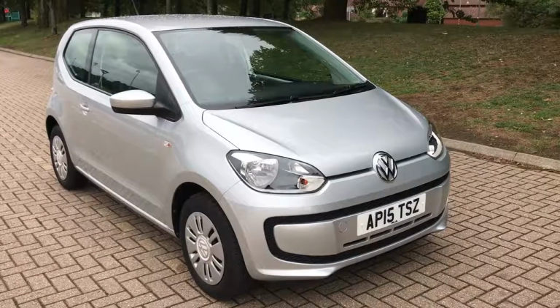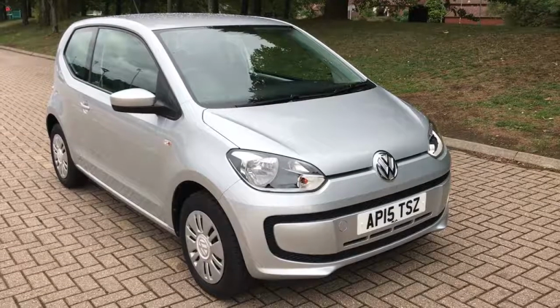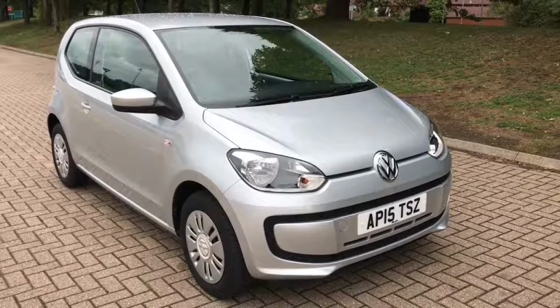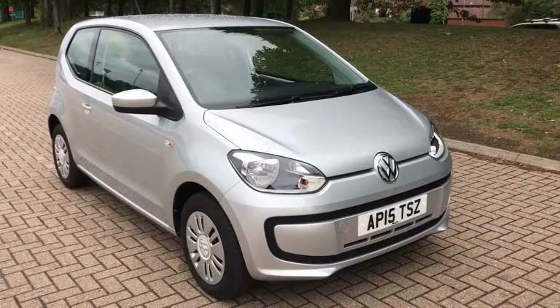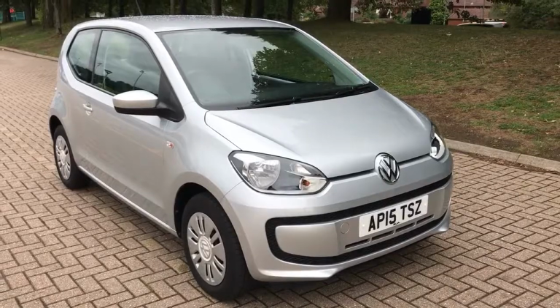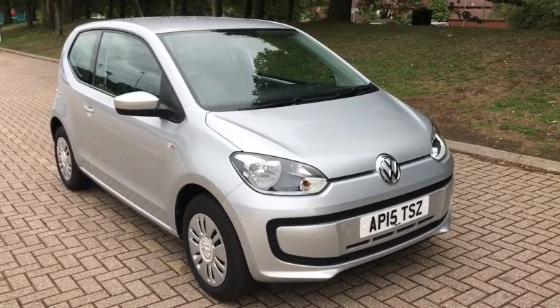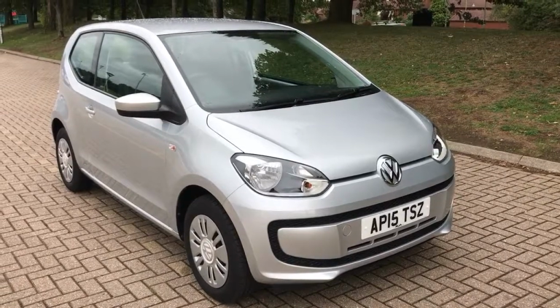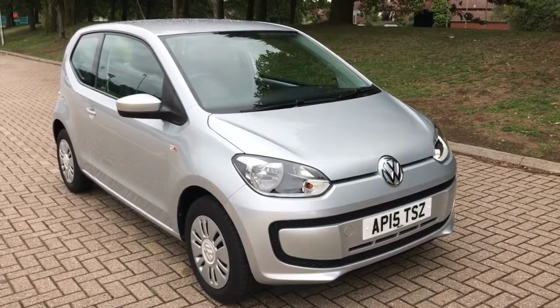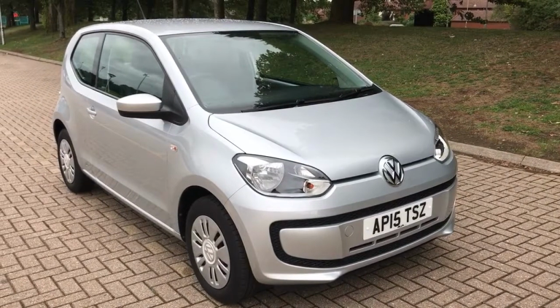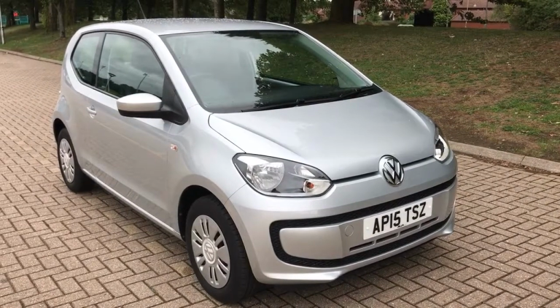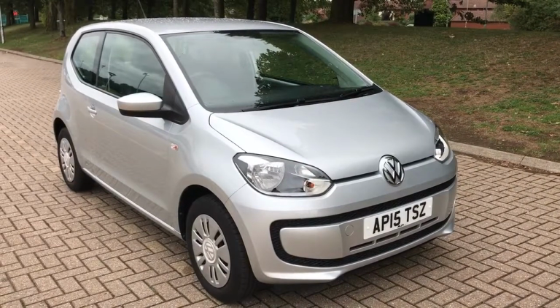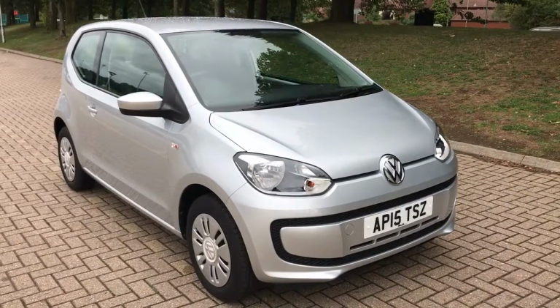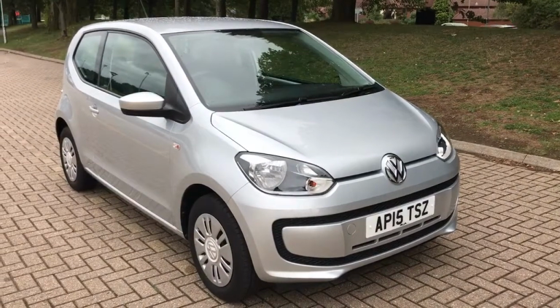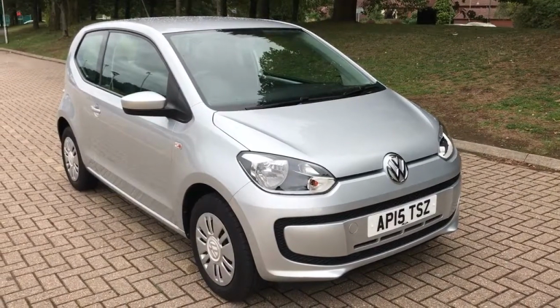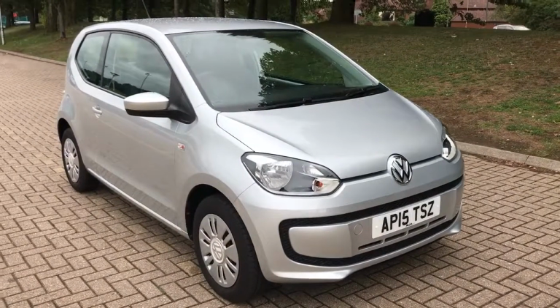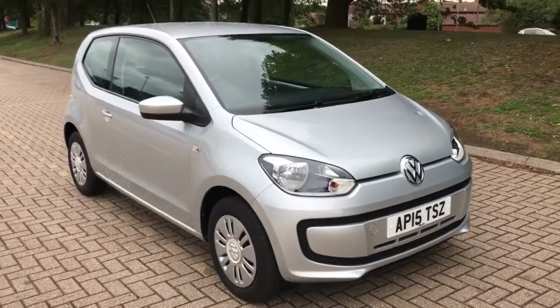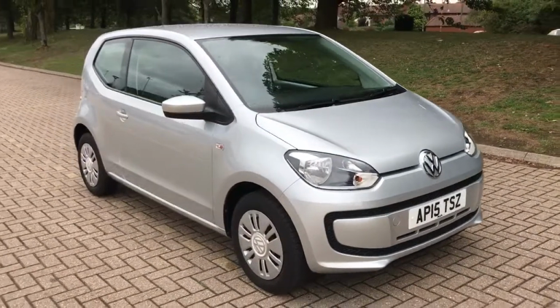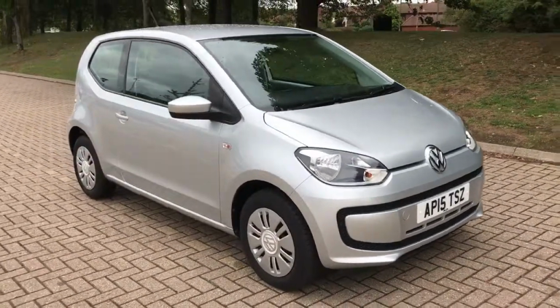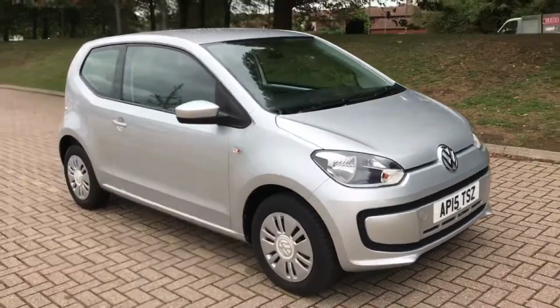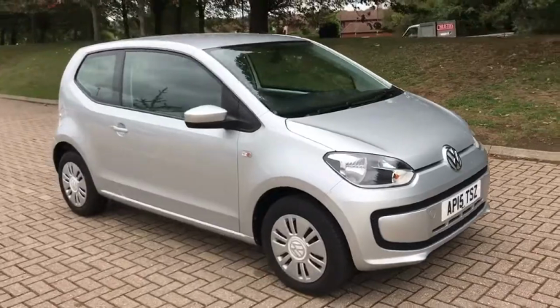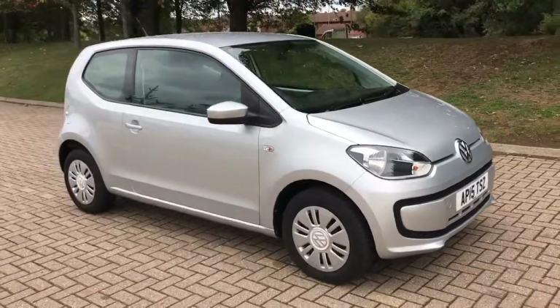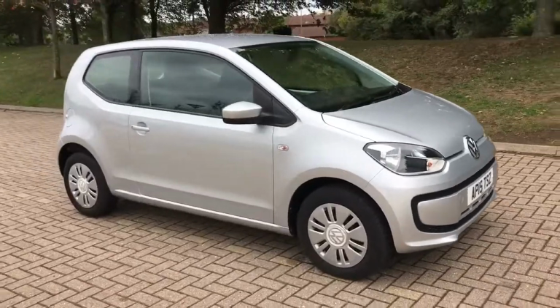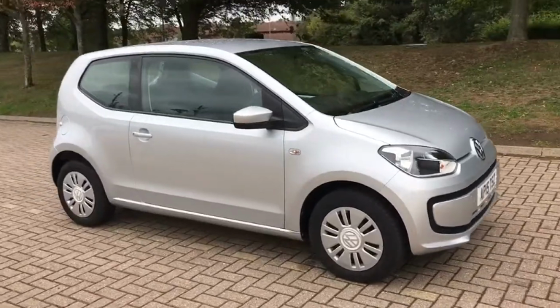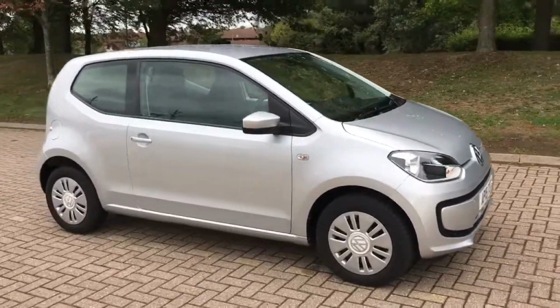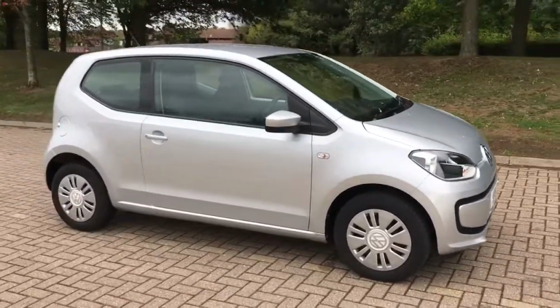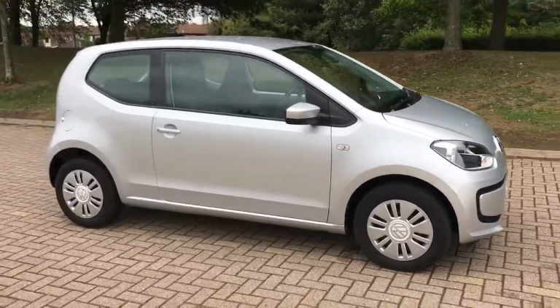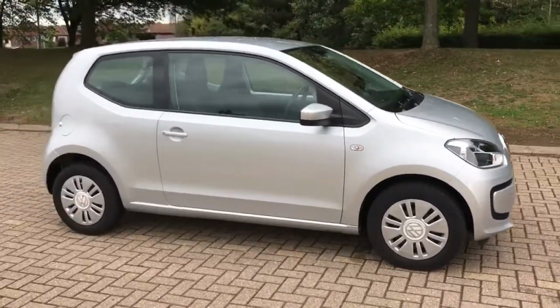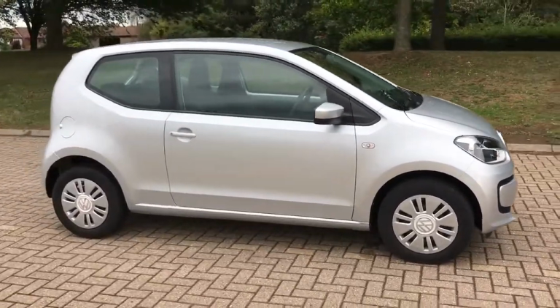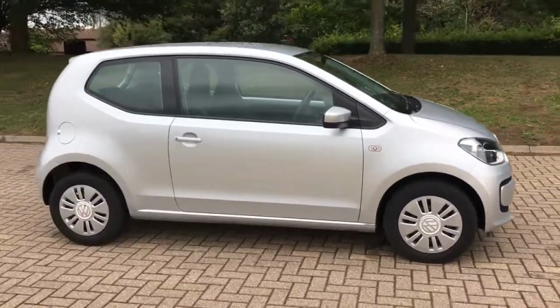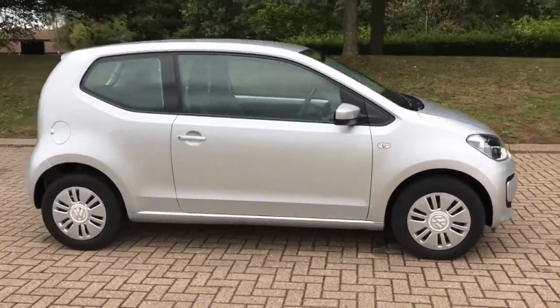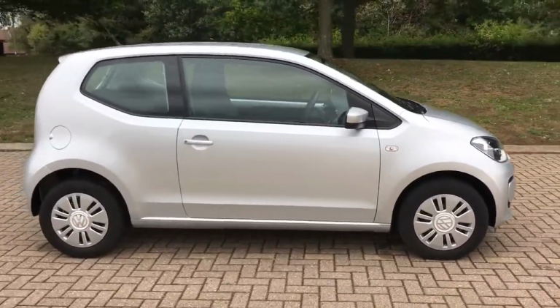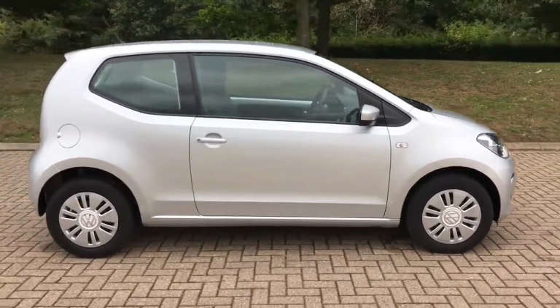So here we have the Volkswagen Up, the 1.0L Move Up version on a 15-month plate. I'm going to start off by showing you around the outside of the car and then we'll hop in and run through some controls on the inside.